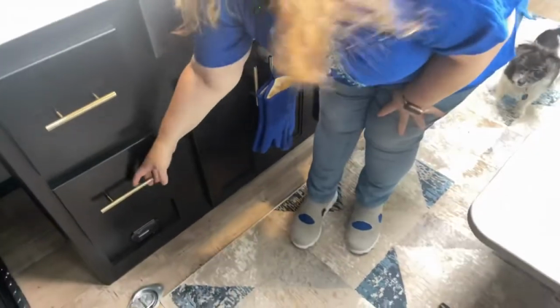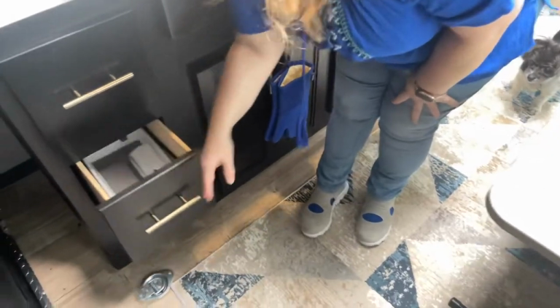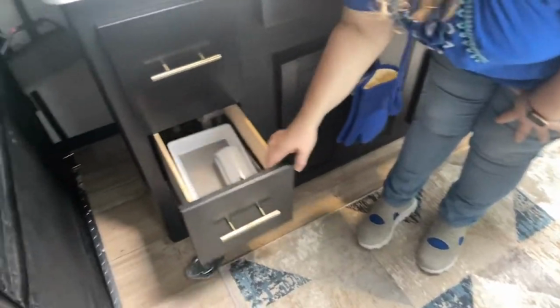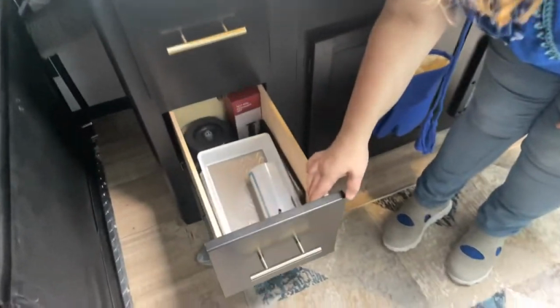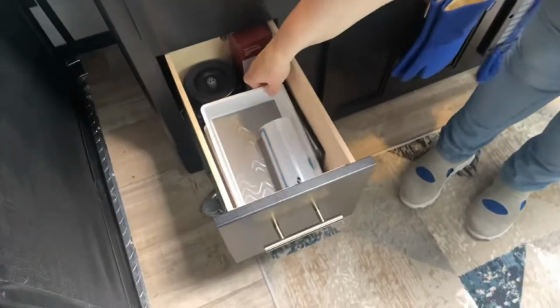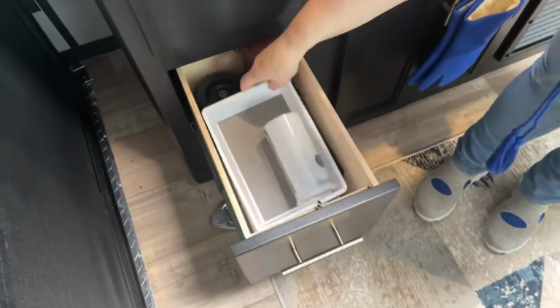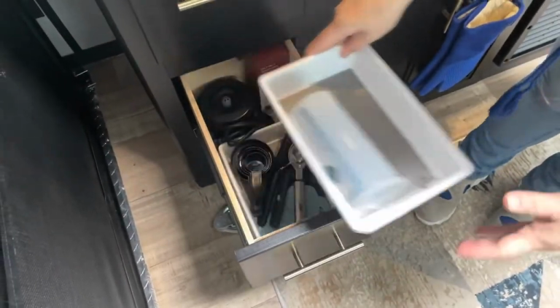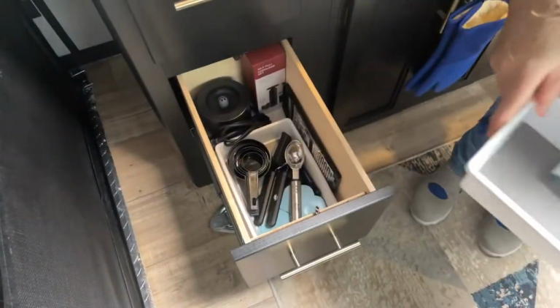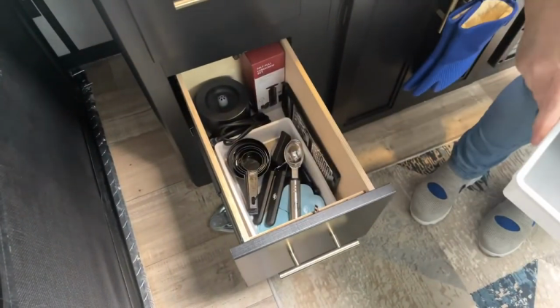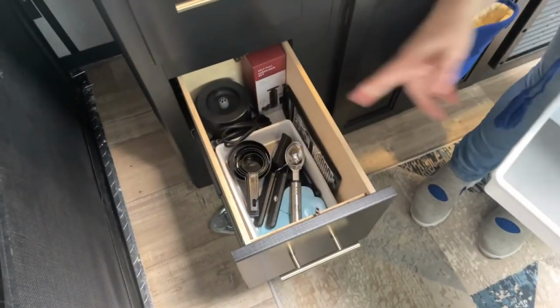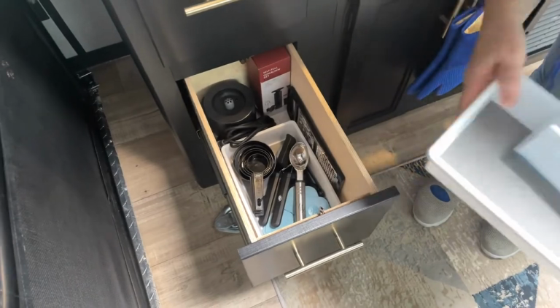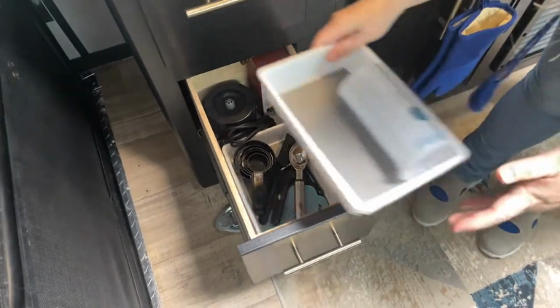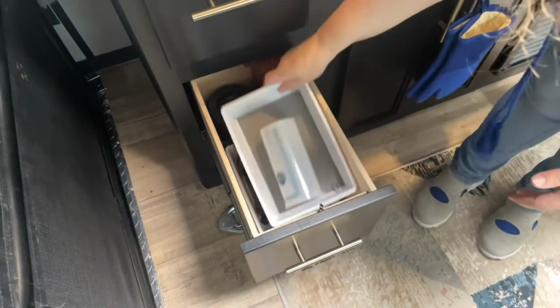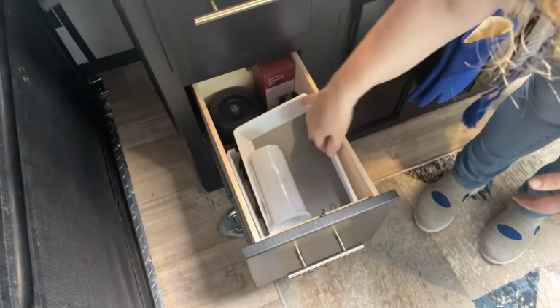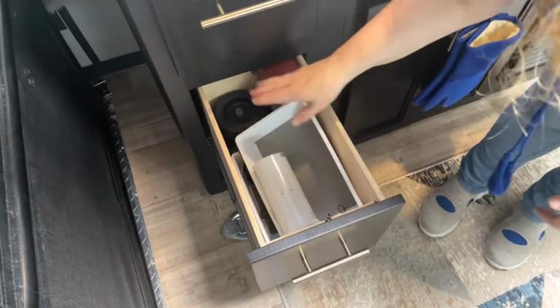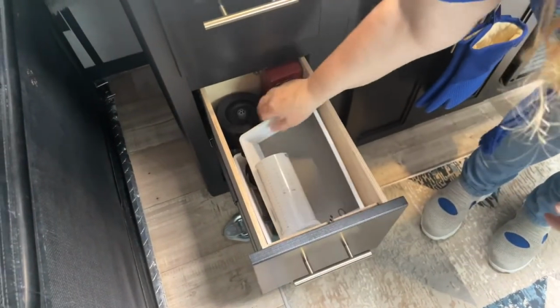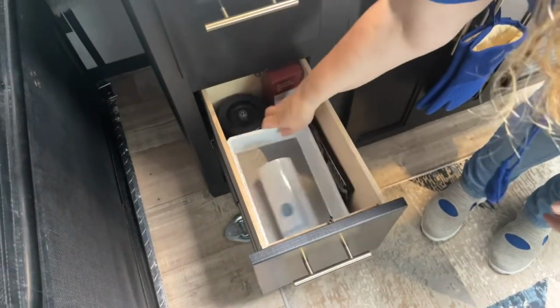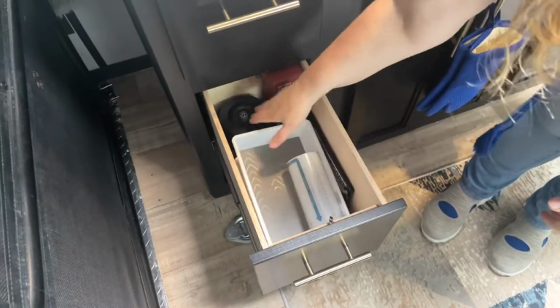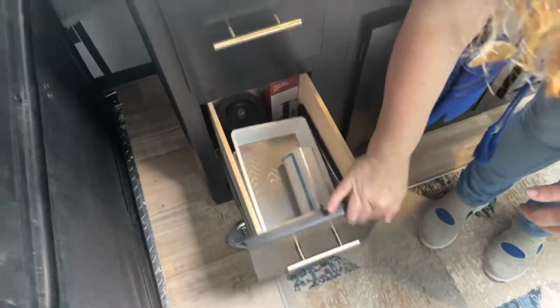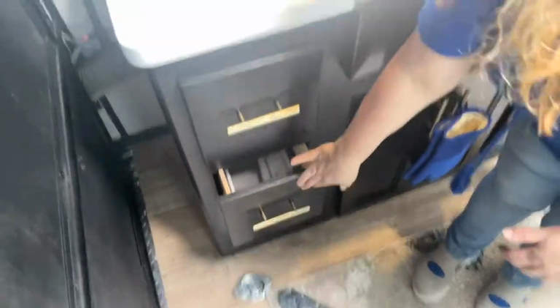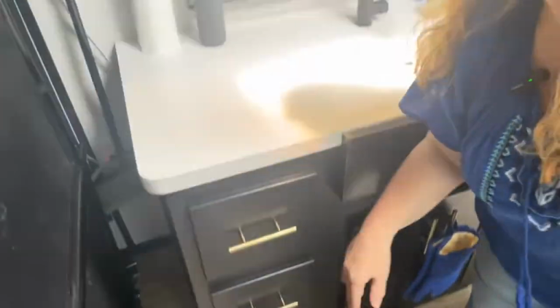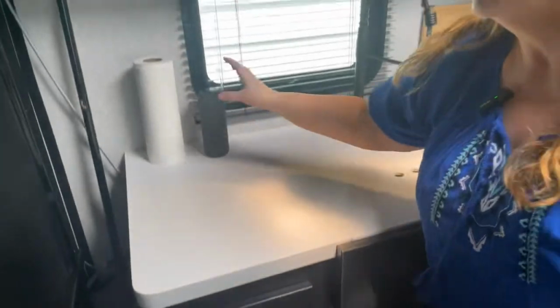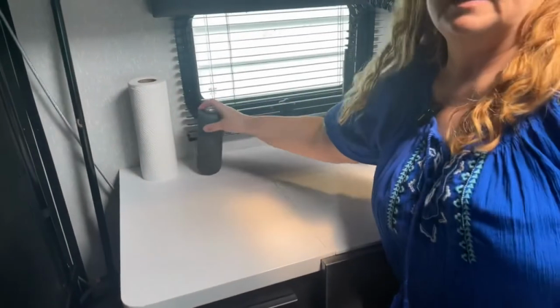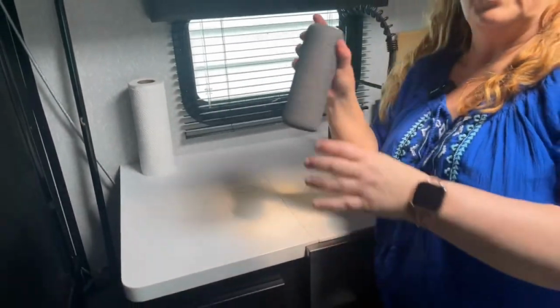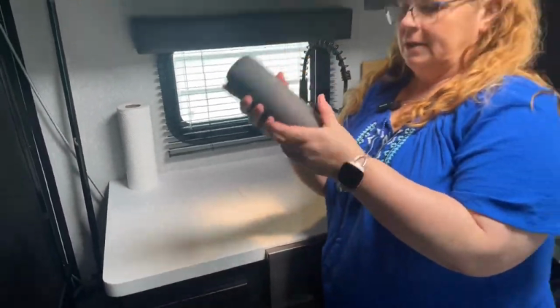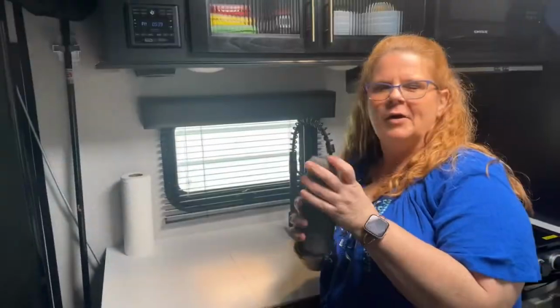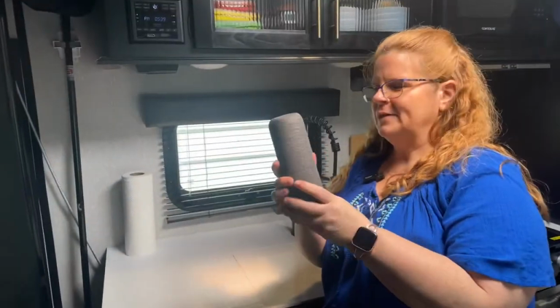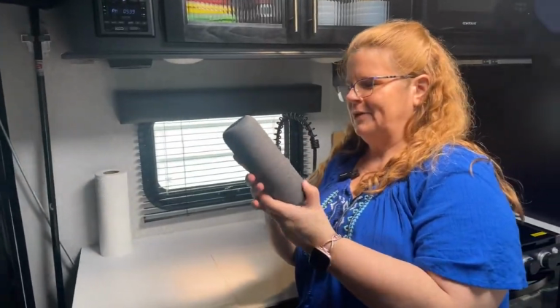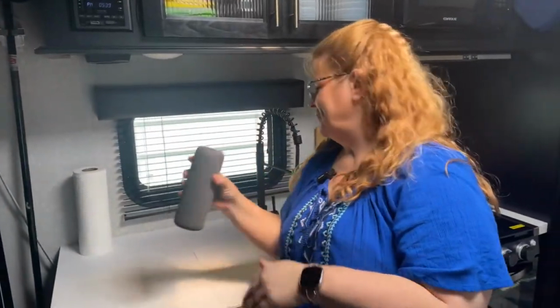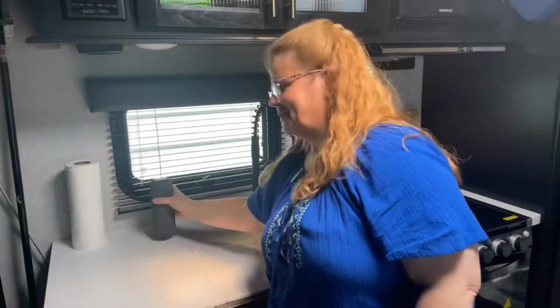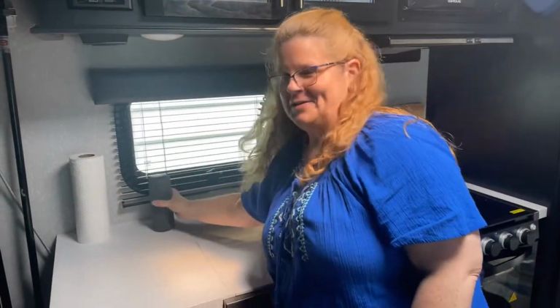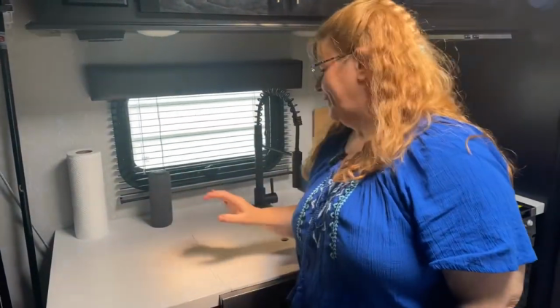Down here is stuff we don't use as much, like measuring cups and the charger for the dehumidifier.